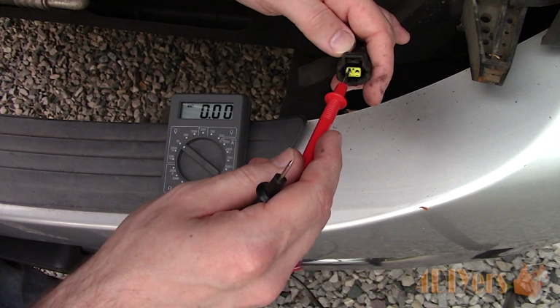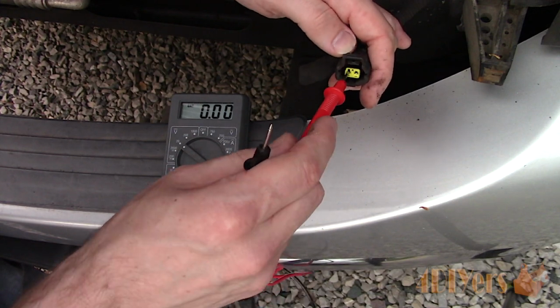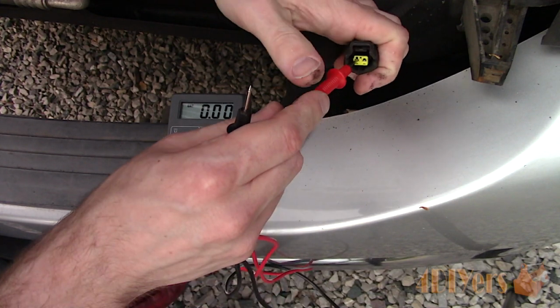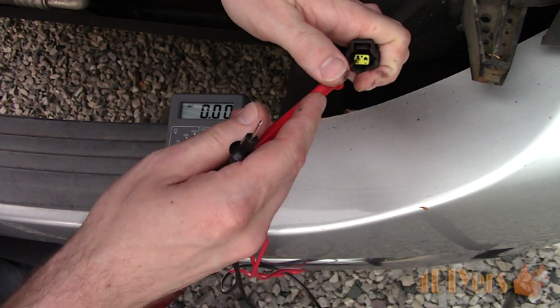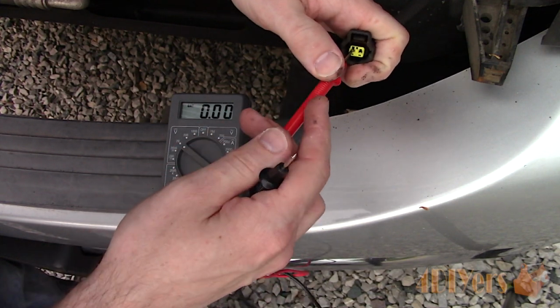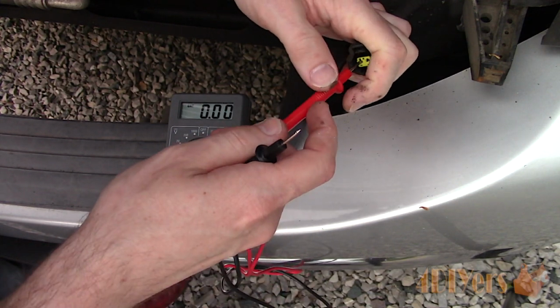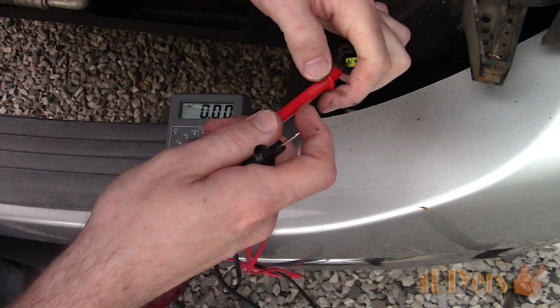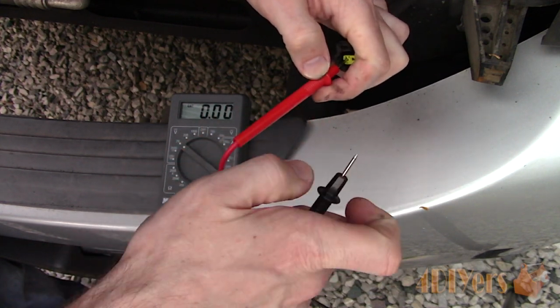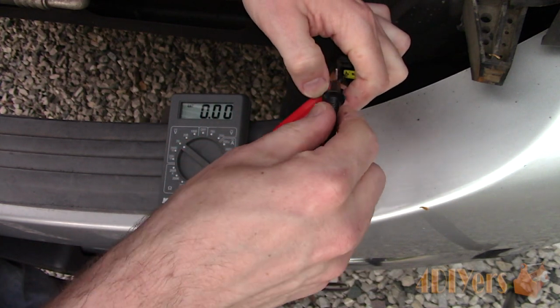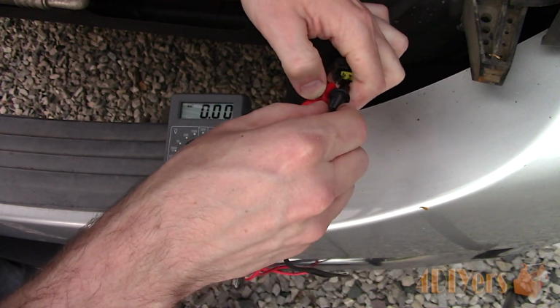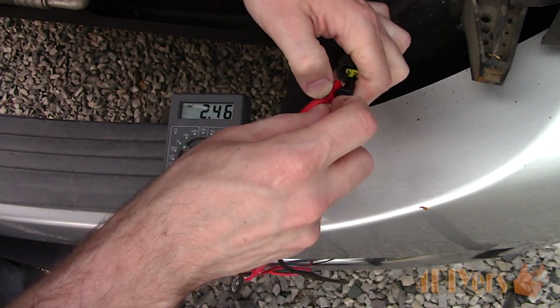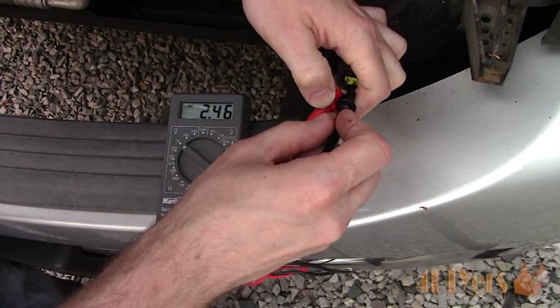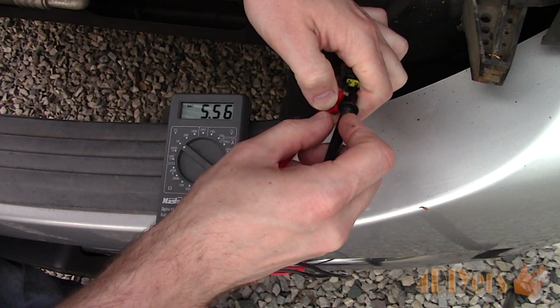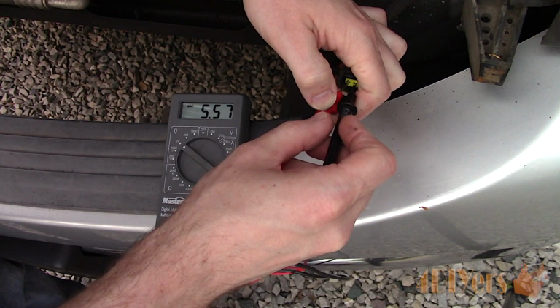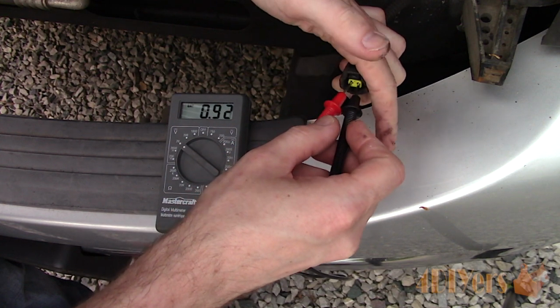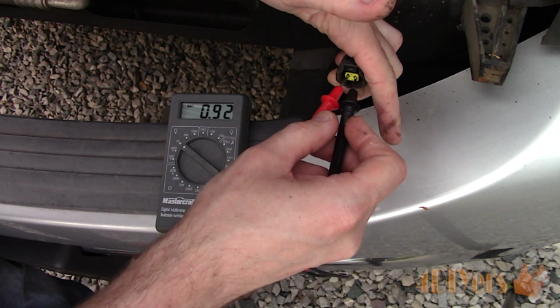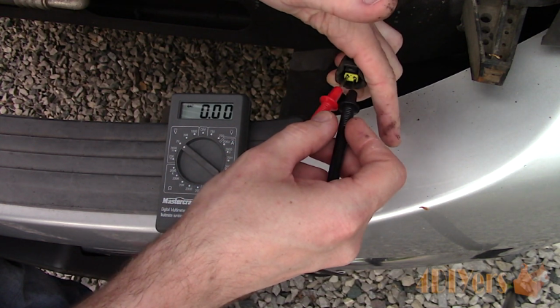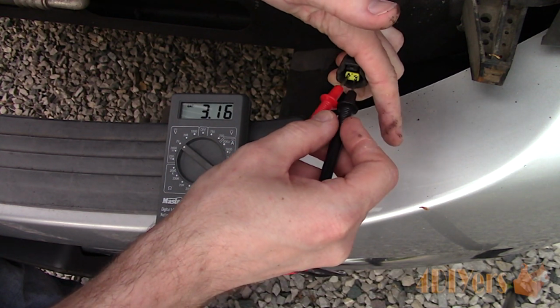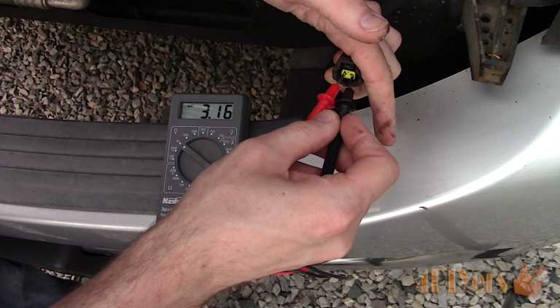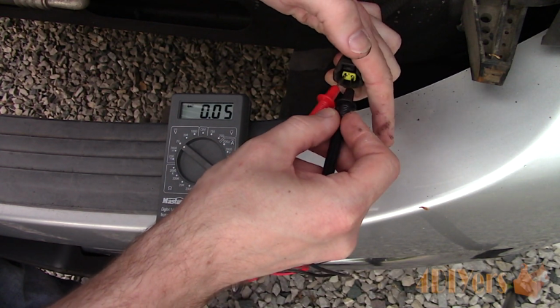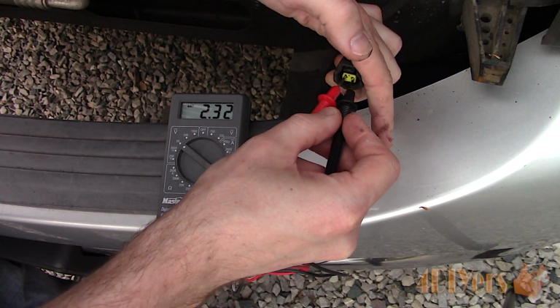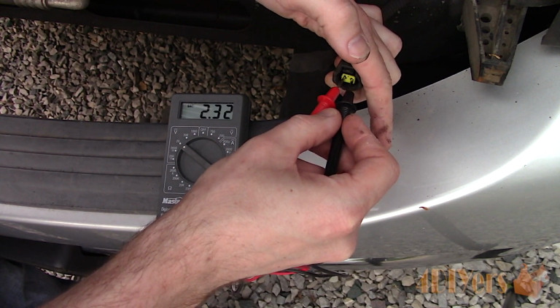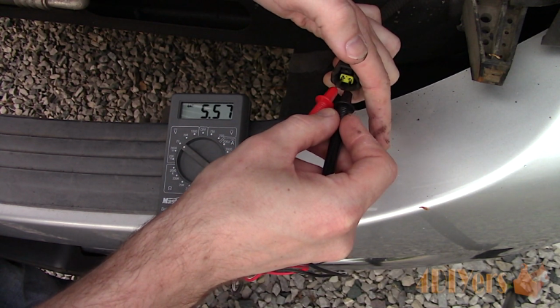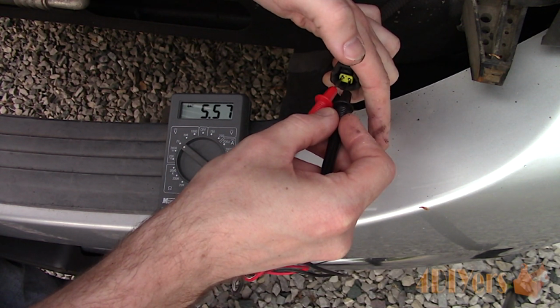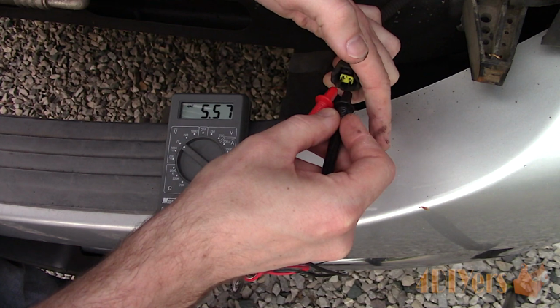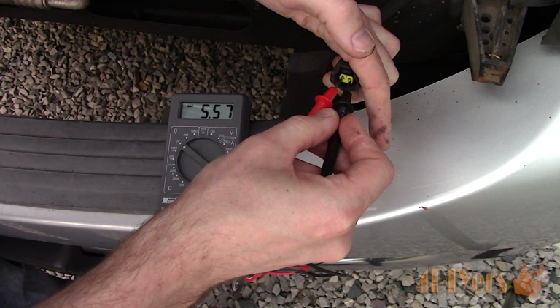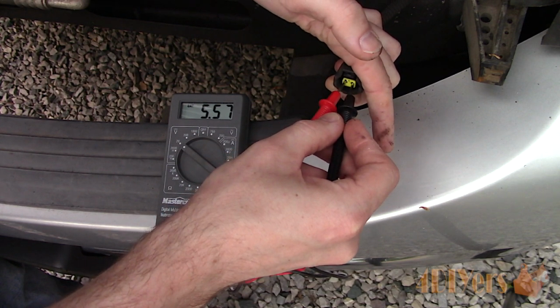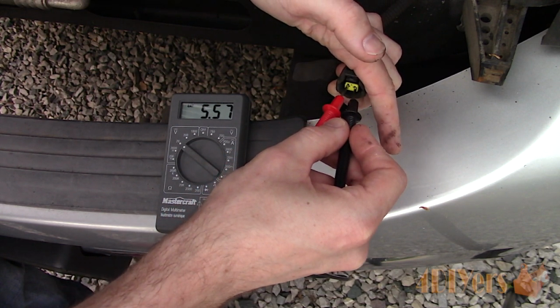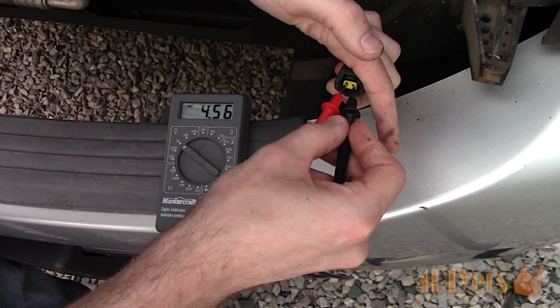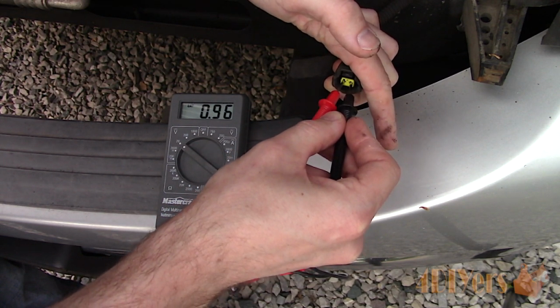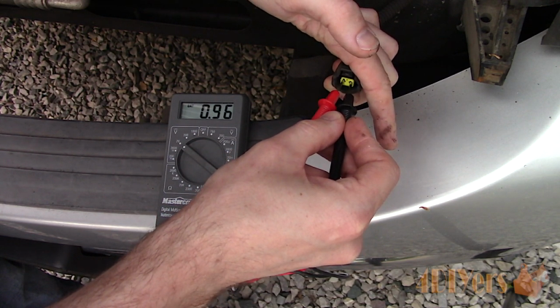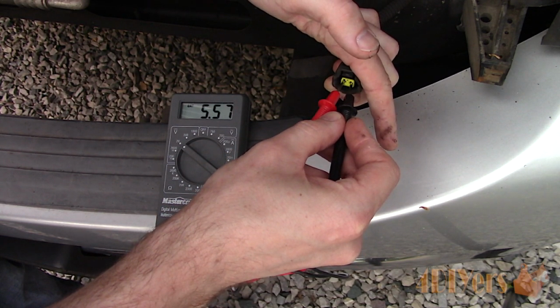If the value is excessively high, you may have a voltage short going back to the module. If the voltage is excessively low or there is no value at all, there may be damage or corrosion present in the plug, wiring, or back of the module.